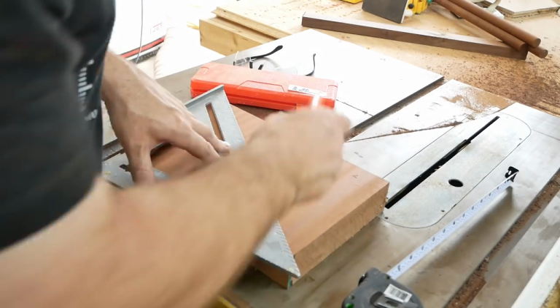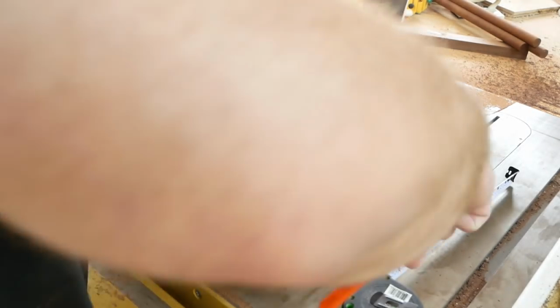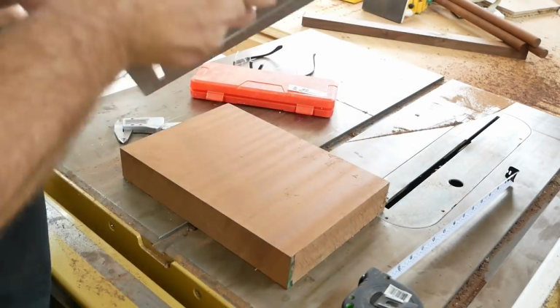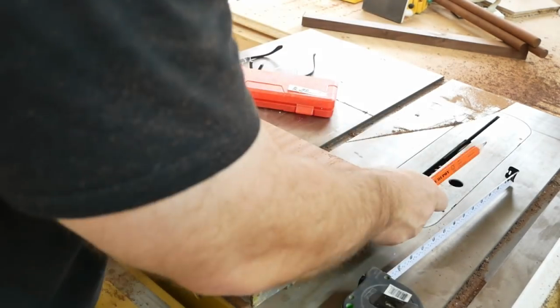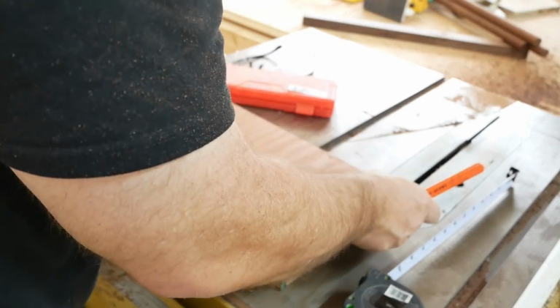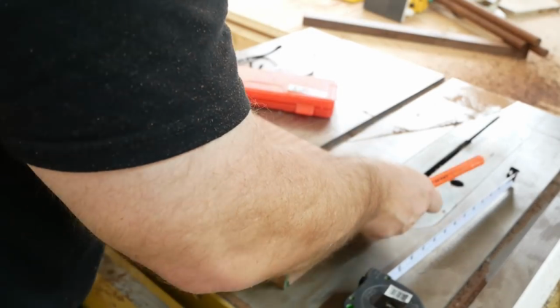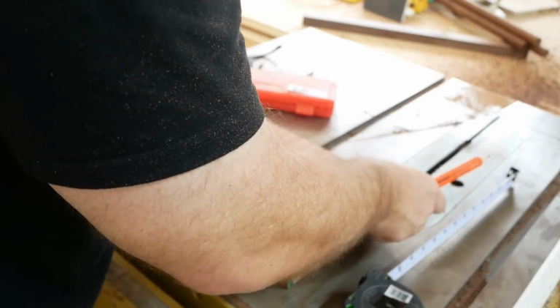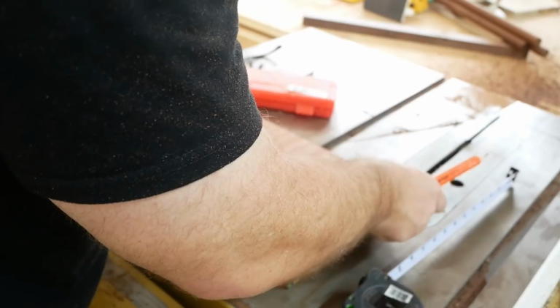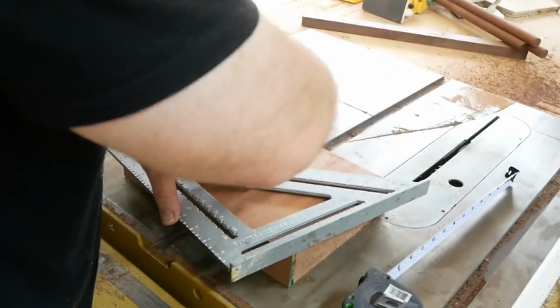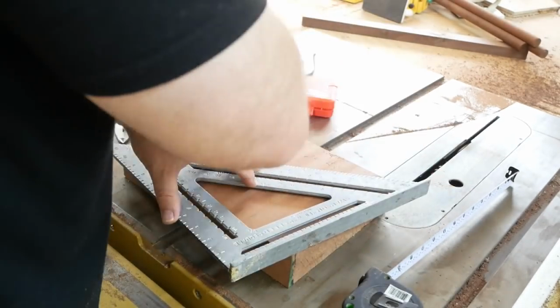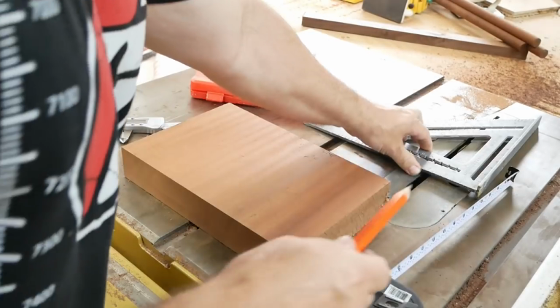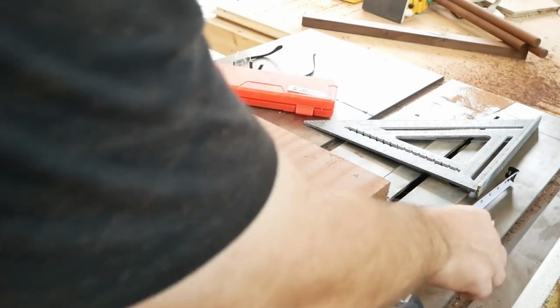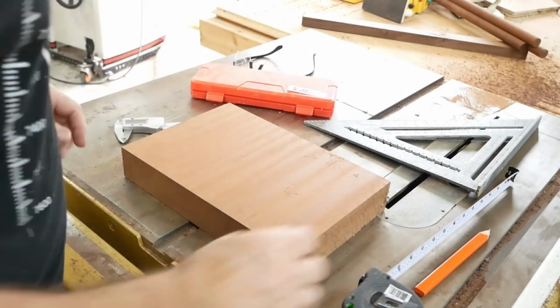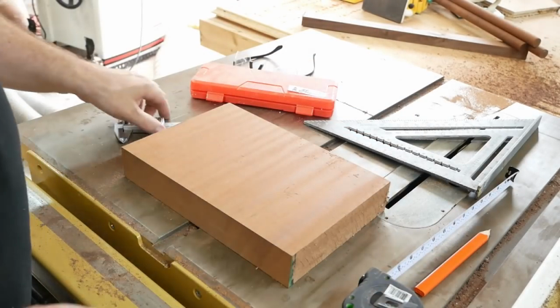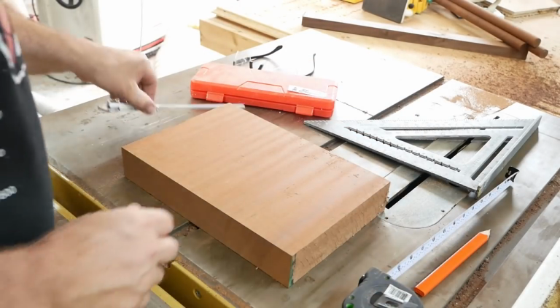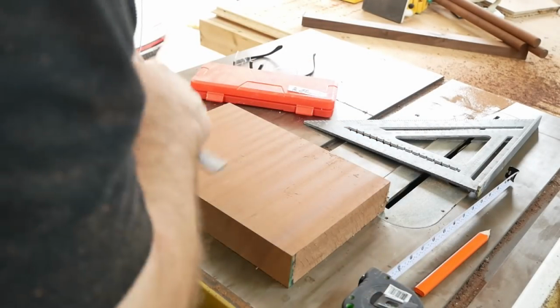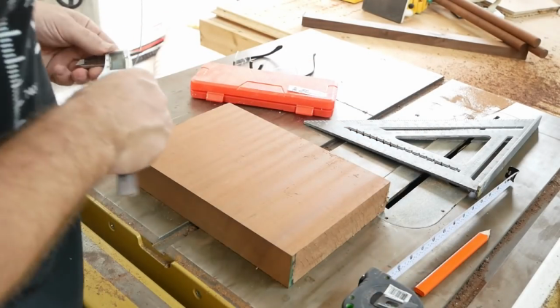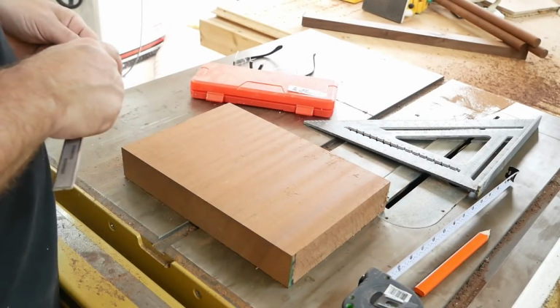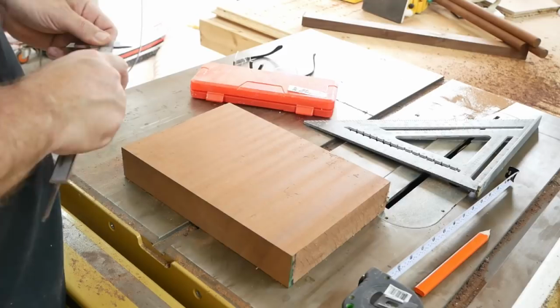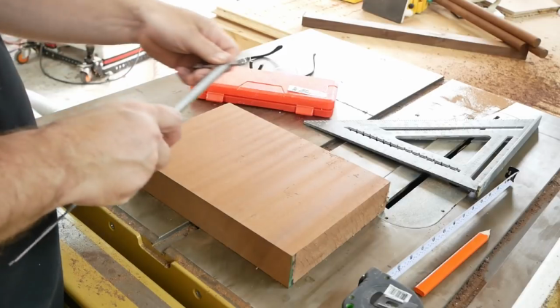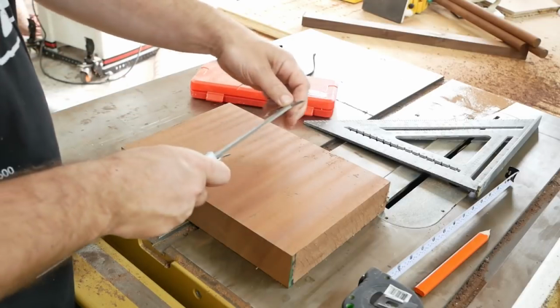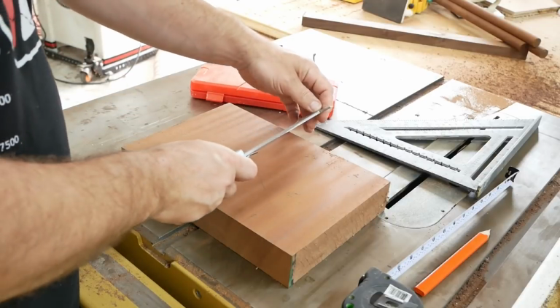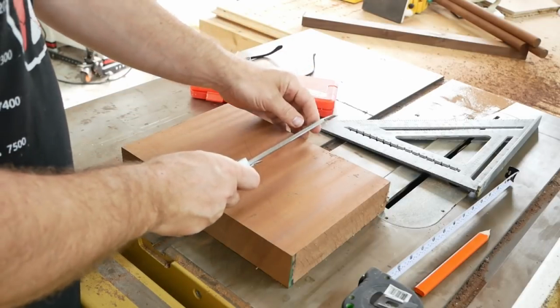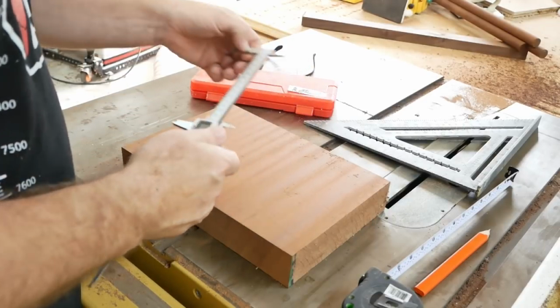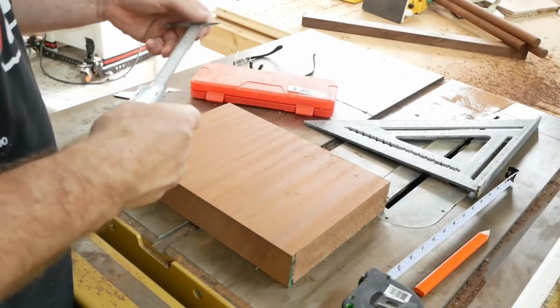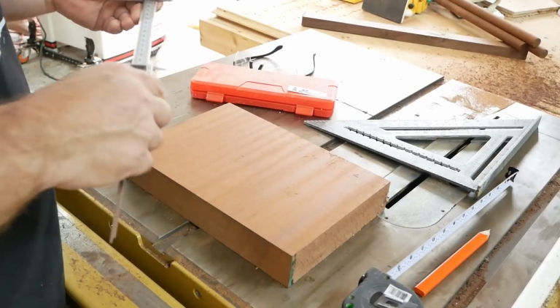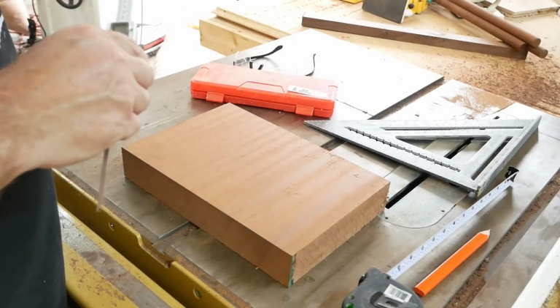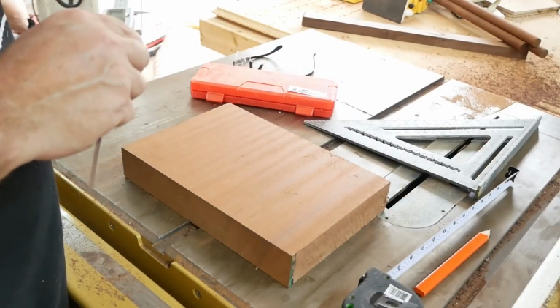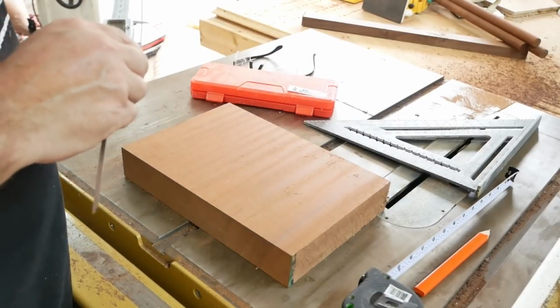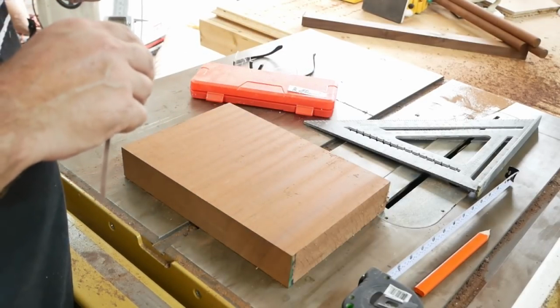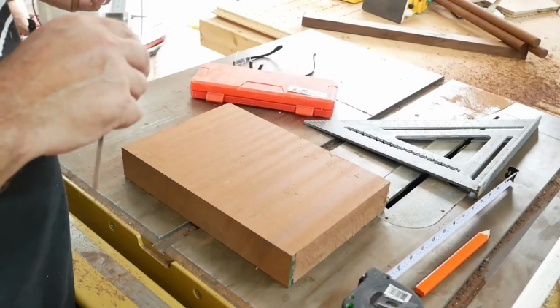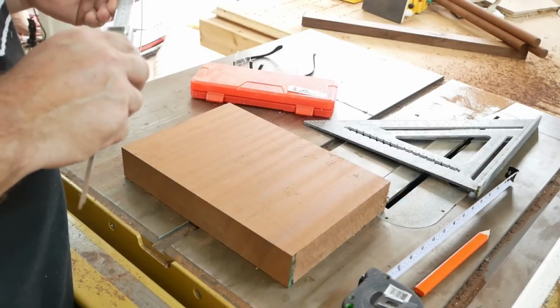I'm using my square to find the center, and now I've got my calipers out. I'm going to use the calipers to trace out a circle so I can cut it out on the bandsaw.